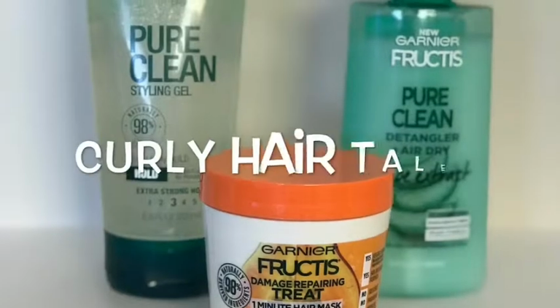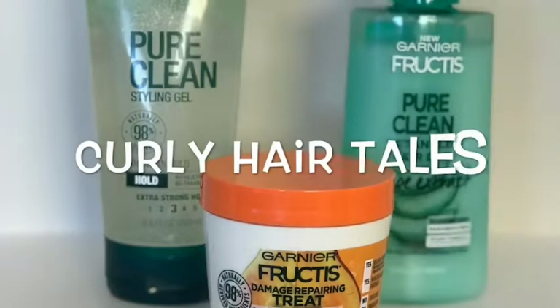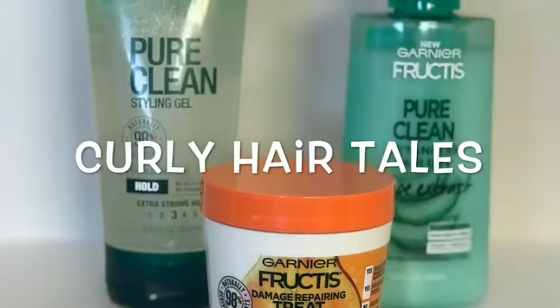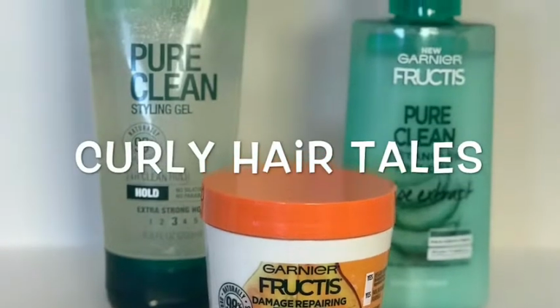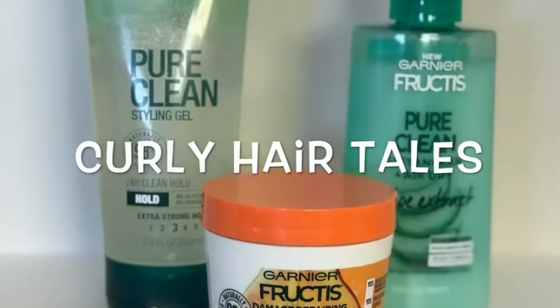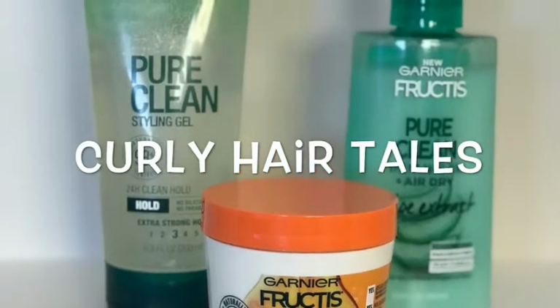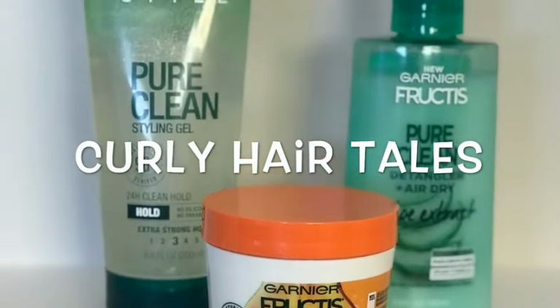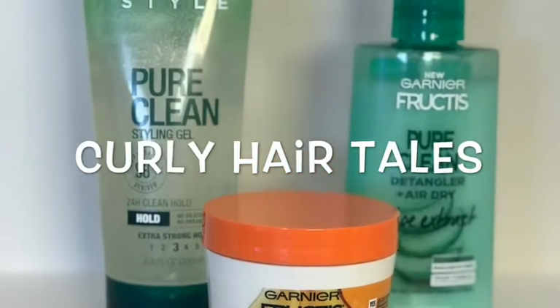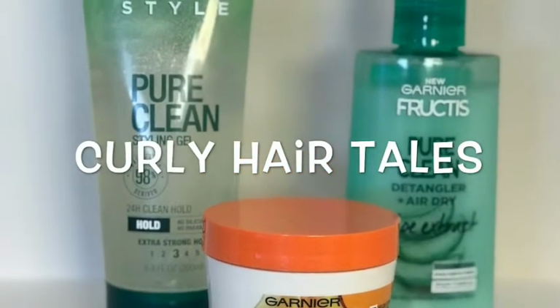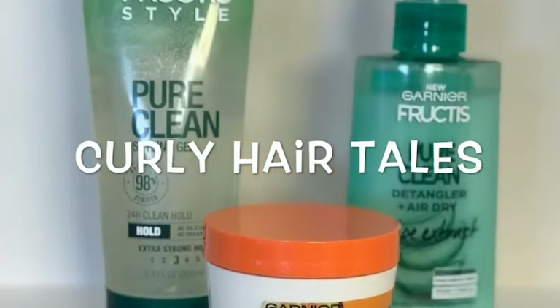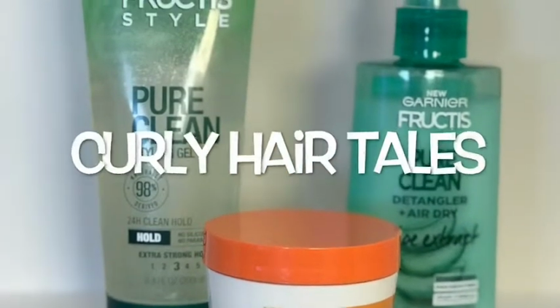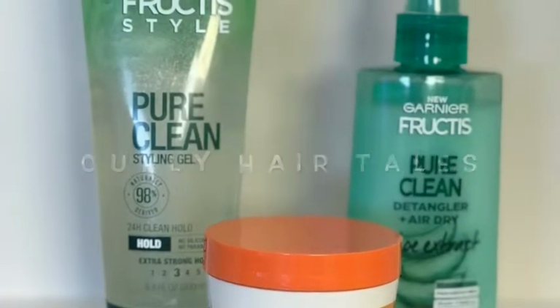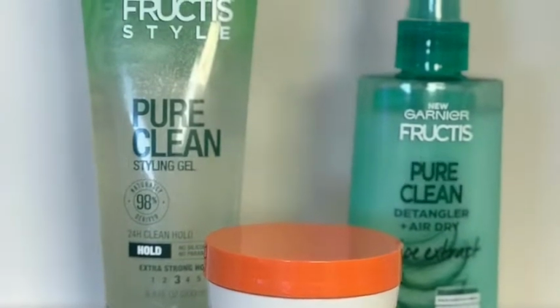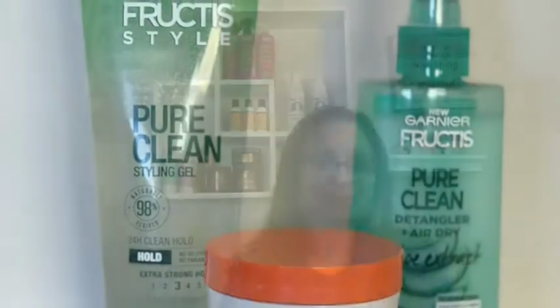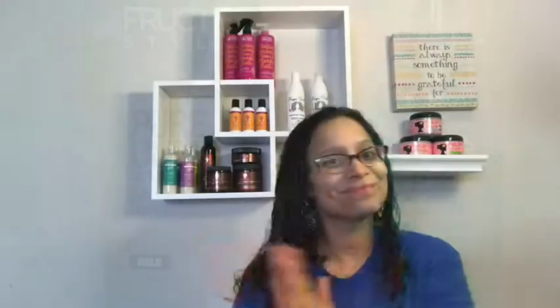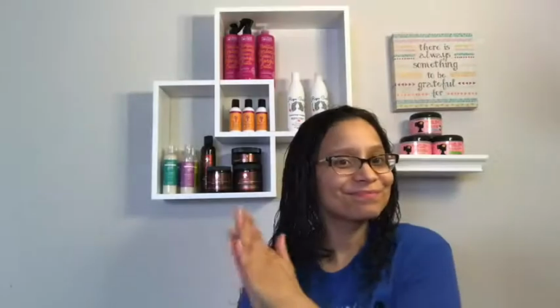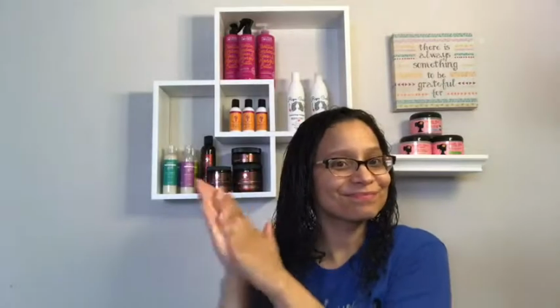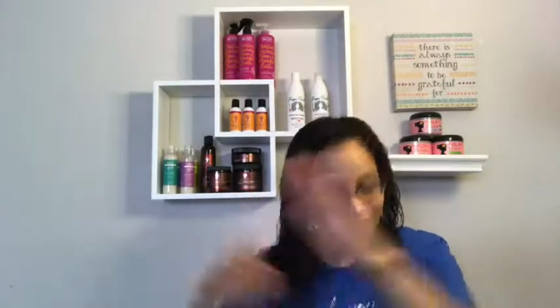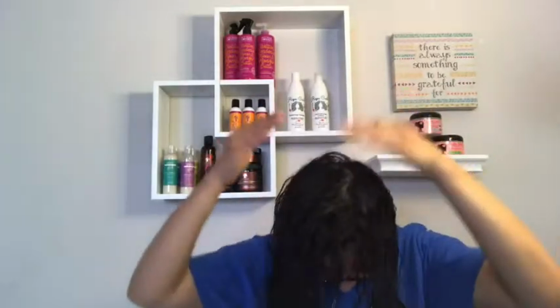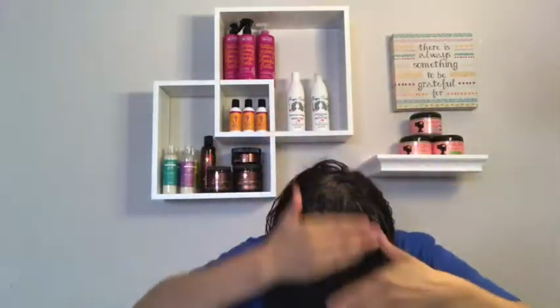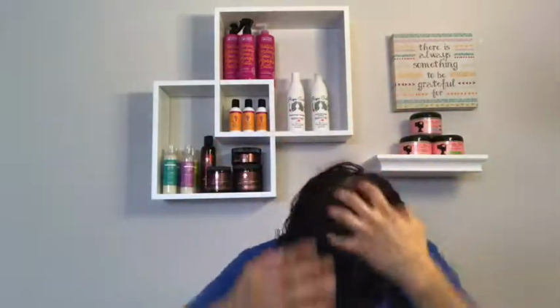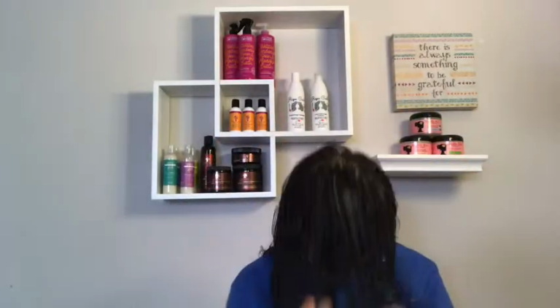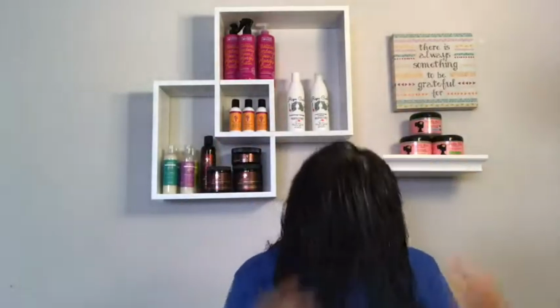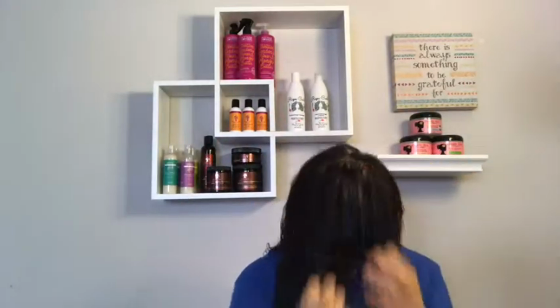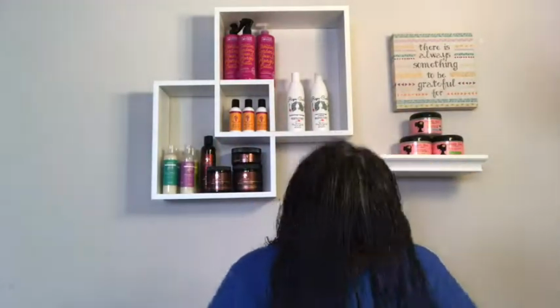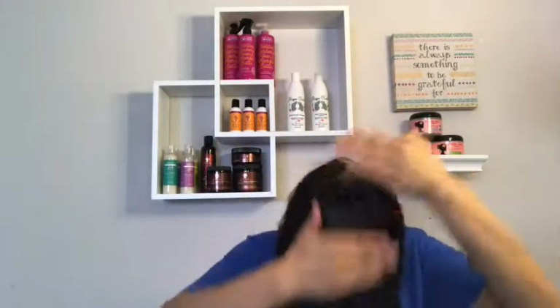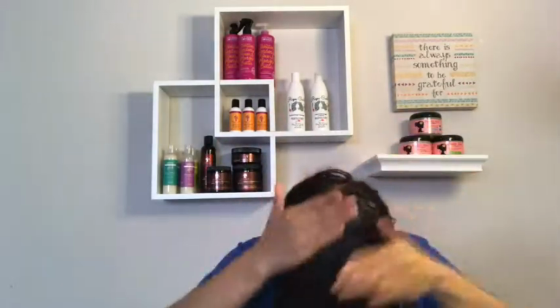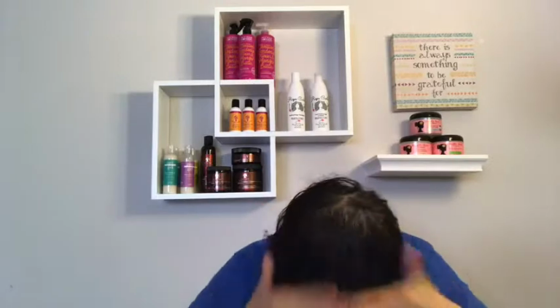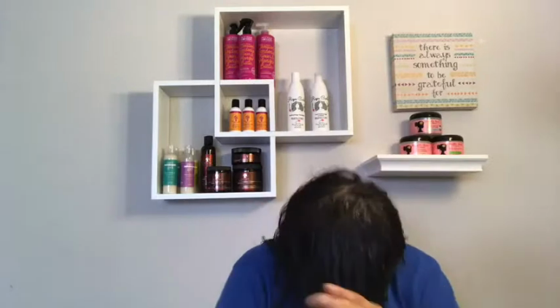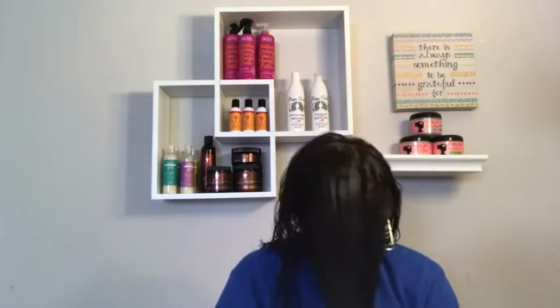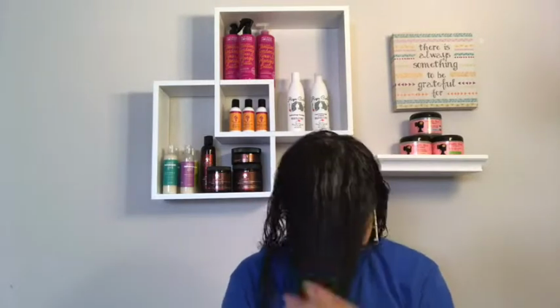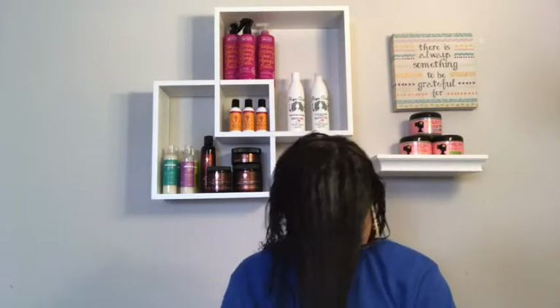Welcome back to my channel. My name is Tracy and today we'll be reviewing some products from the Fruitease line. I'll be reviewing their One Minute Hair Mask along with their Detangler and their Pure Clean Gel.